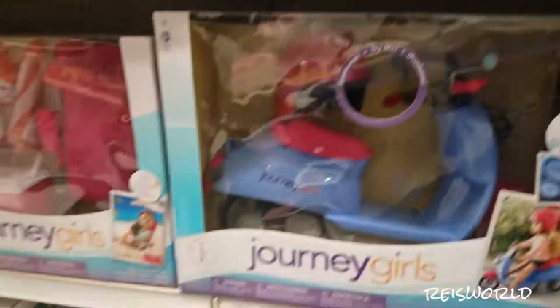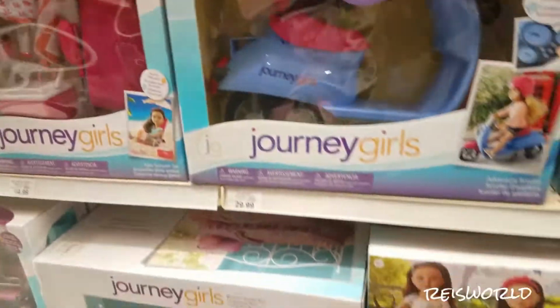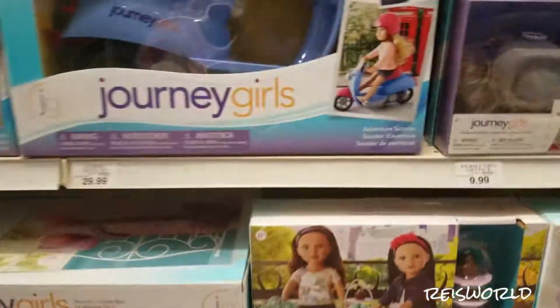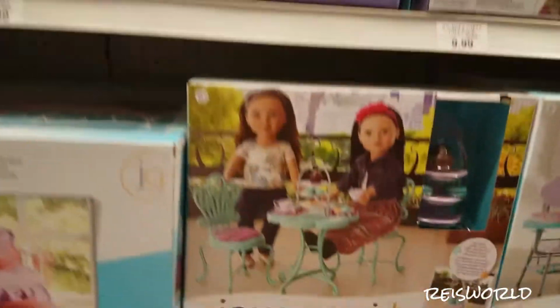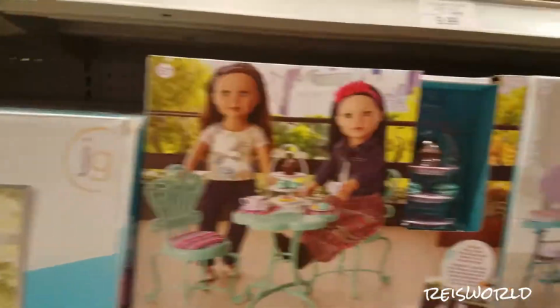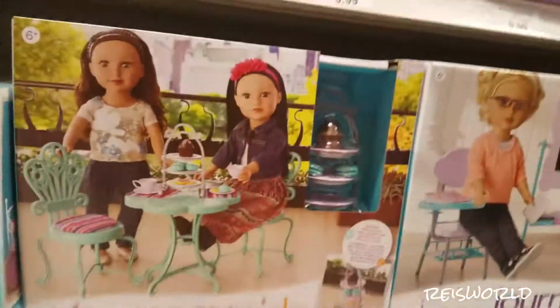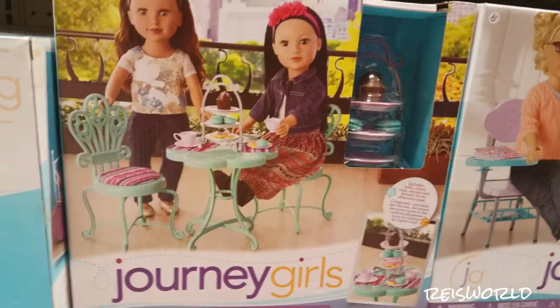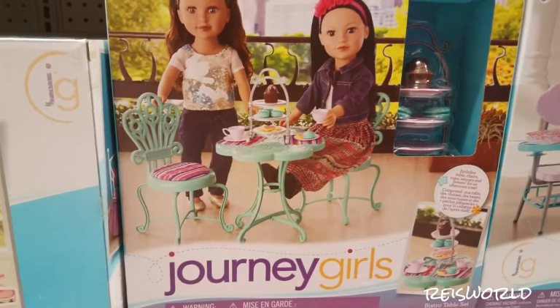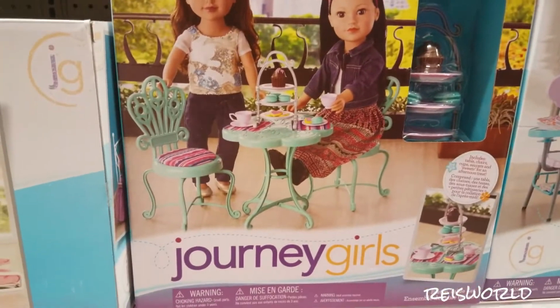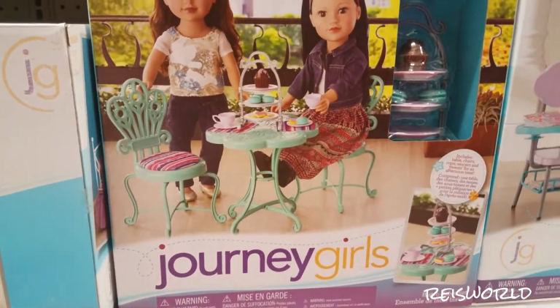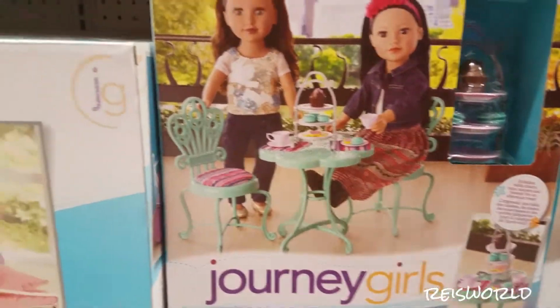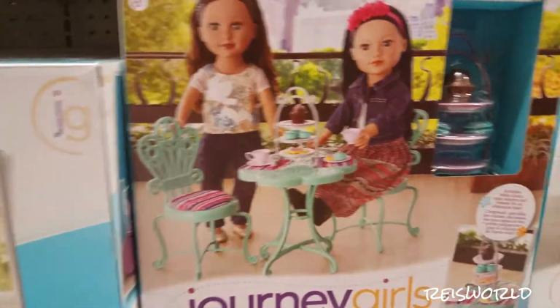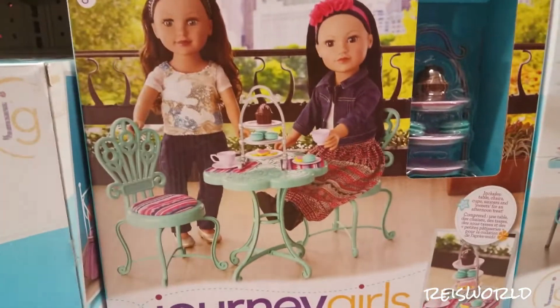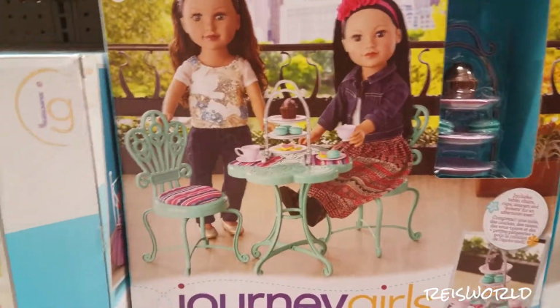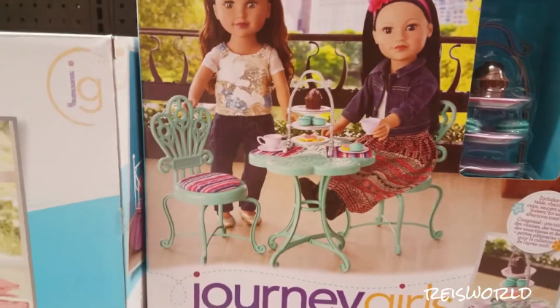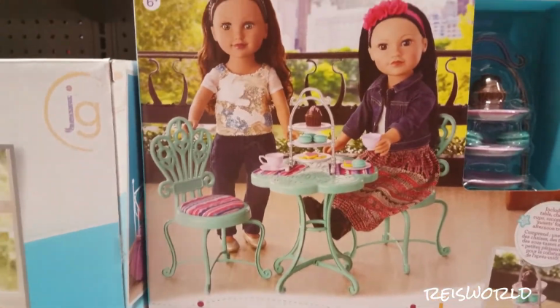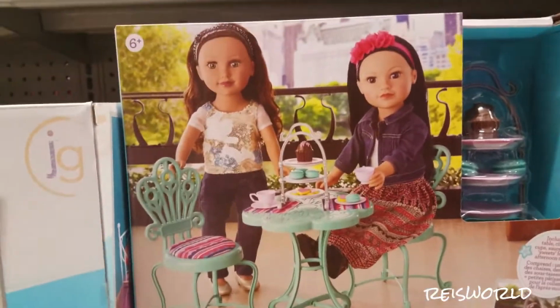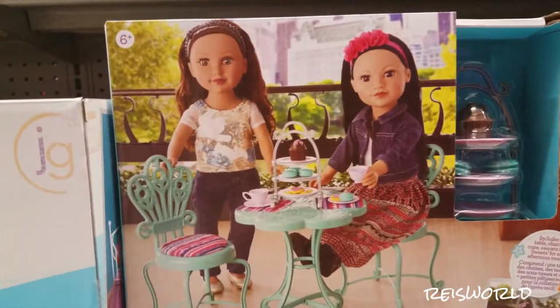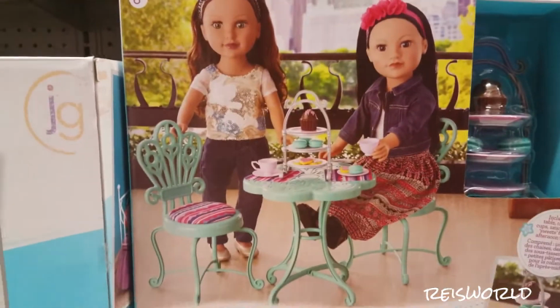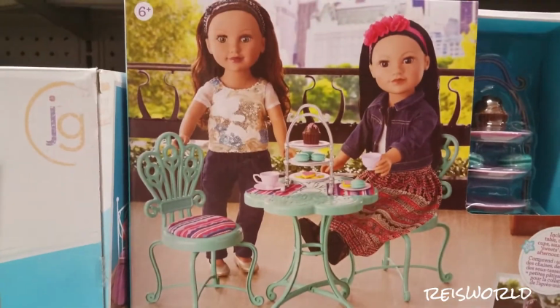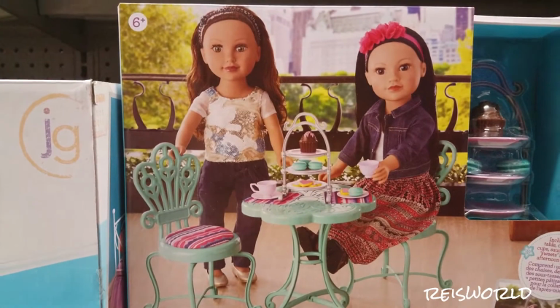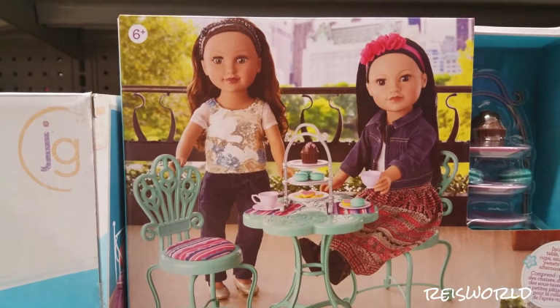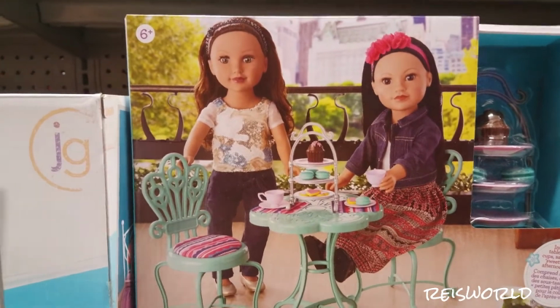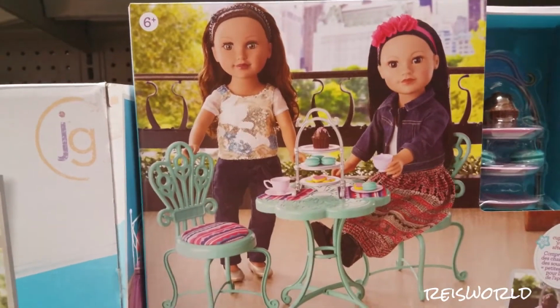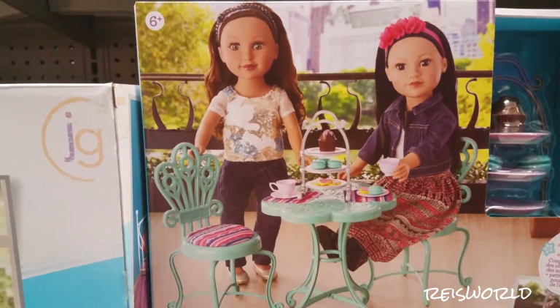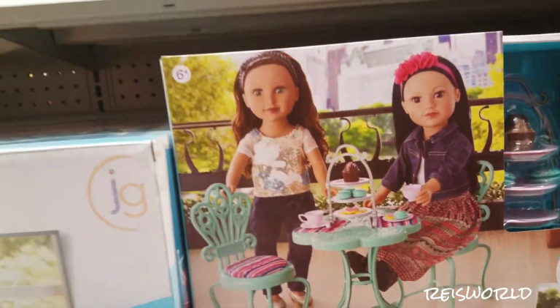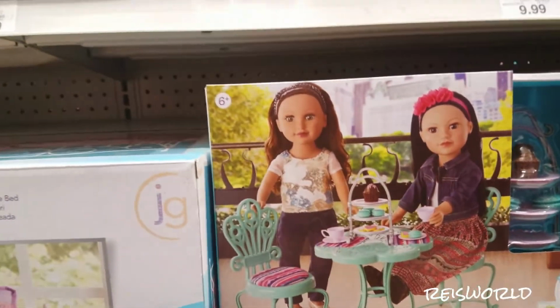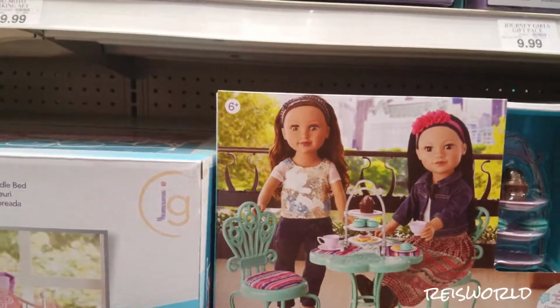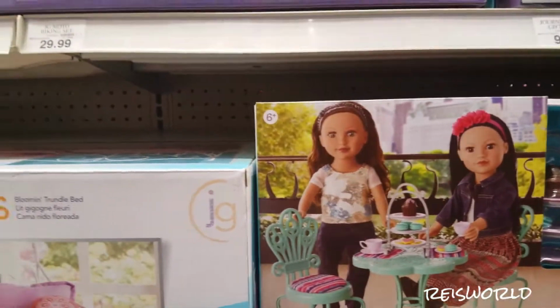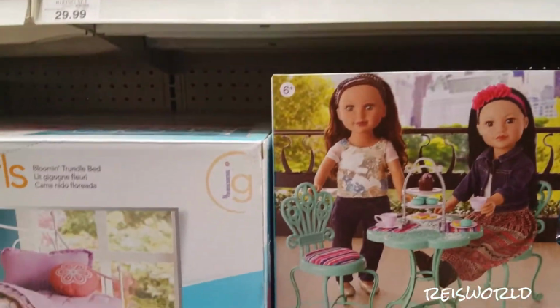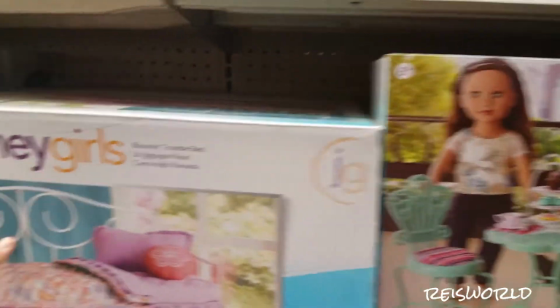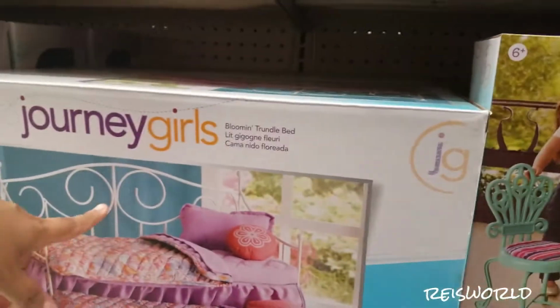And then there is — it looks like table and chairs, so it's like a little kitchen set almost. Here's the bunk bed.